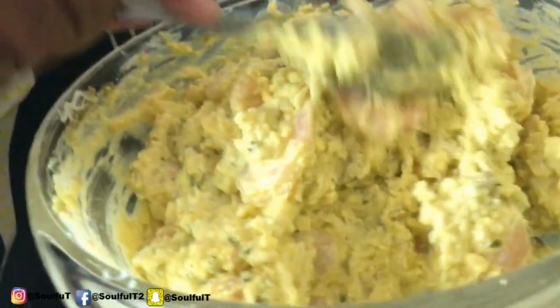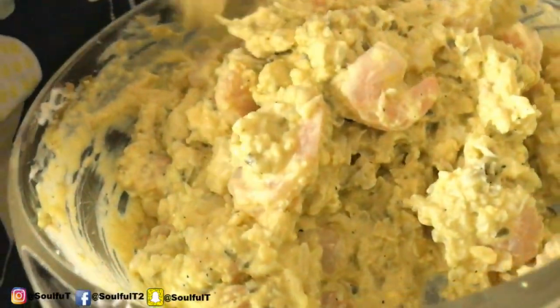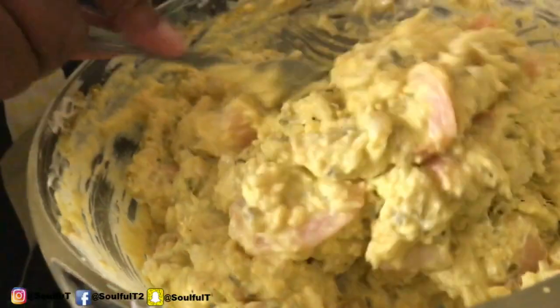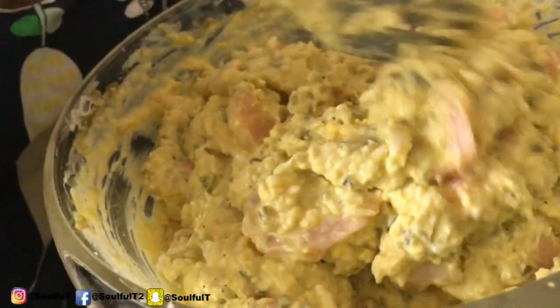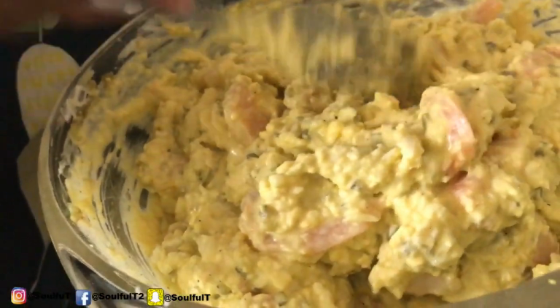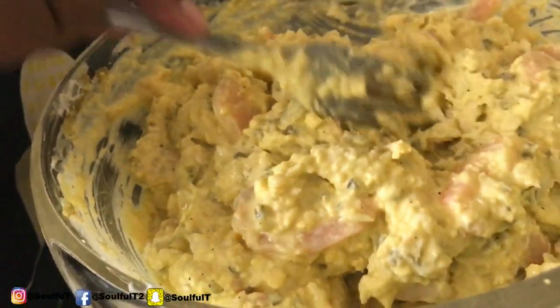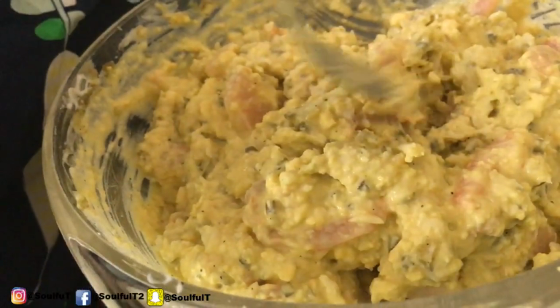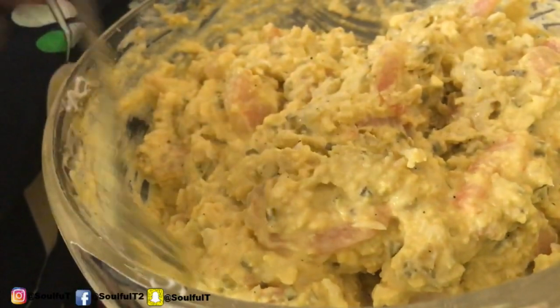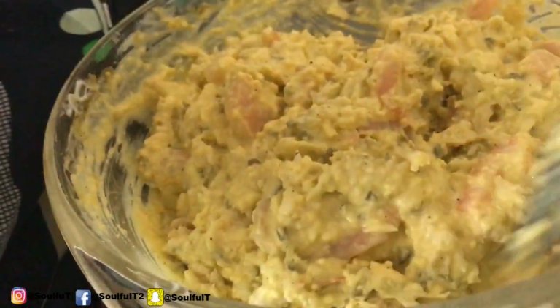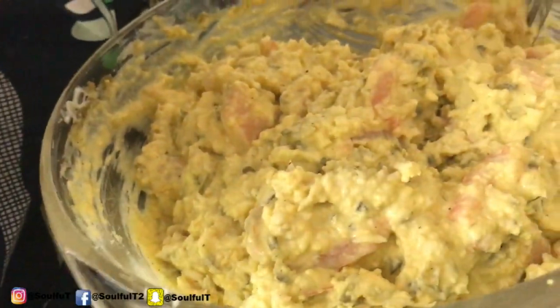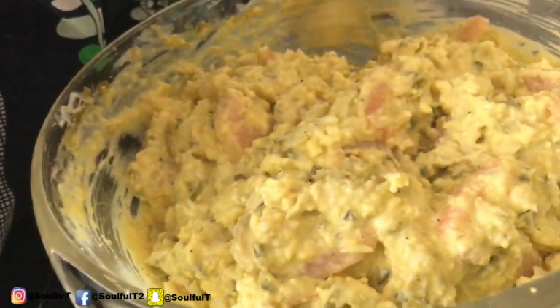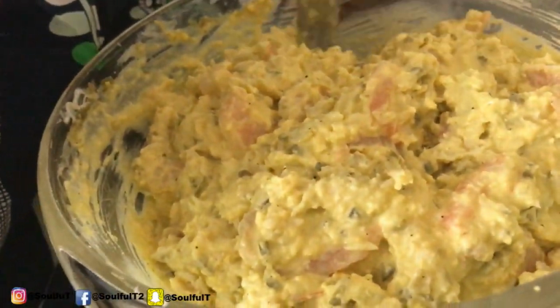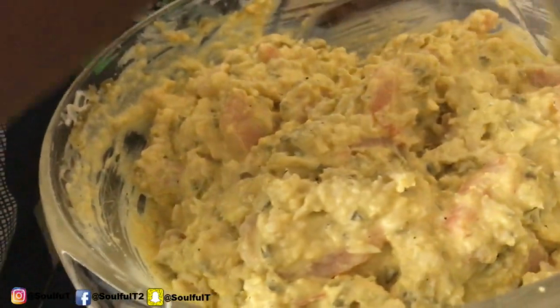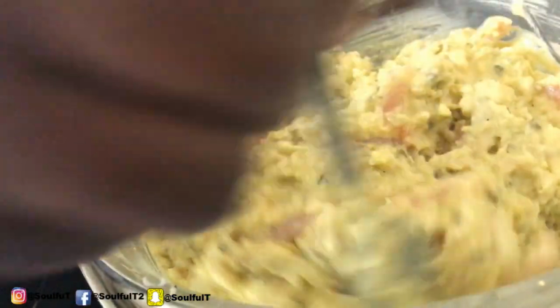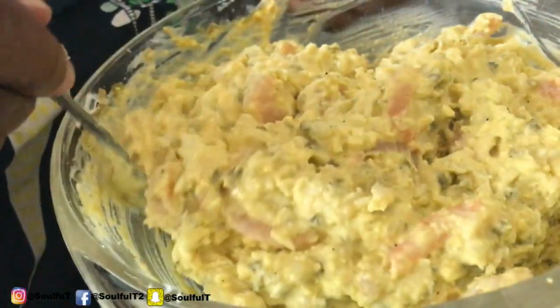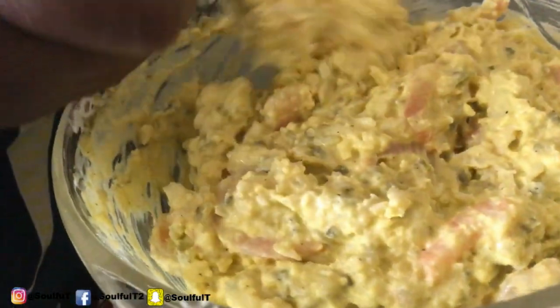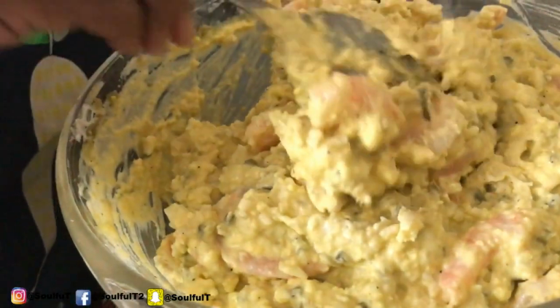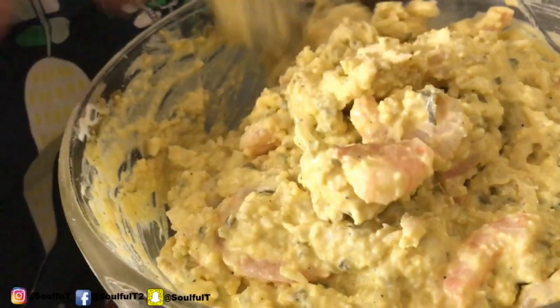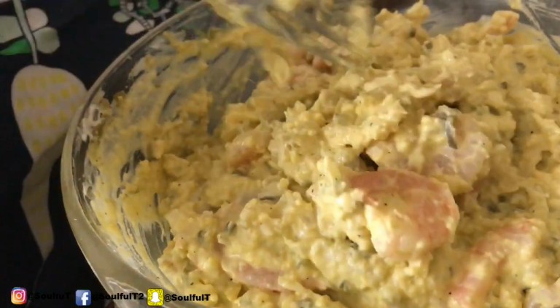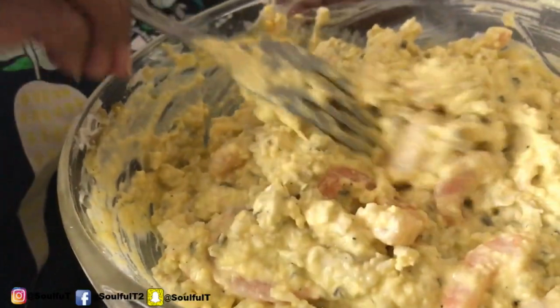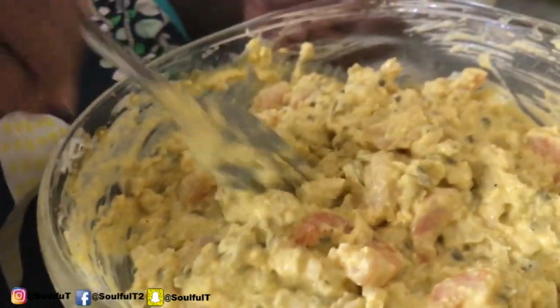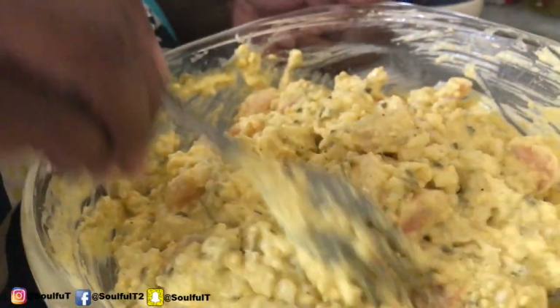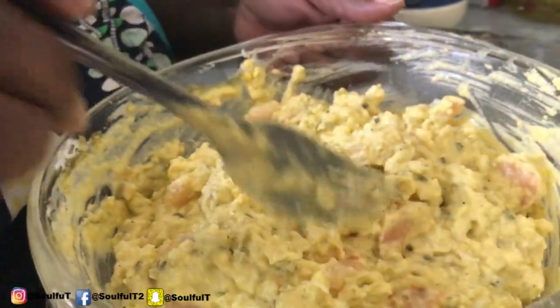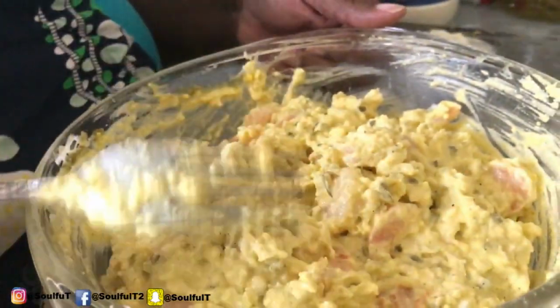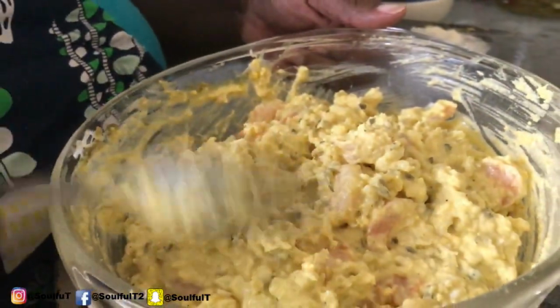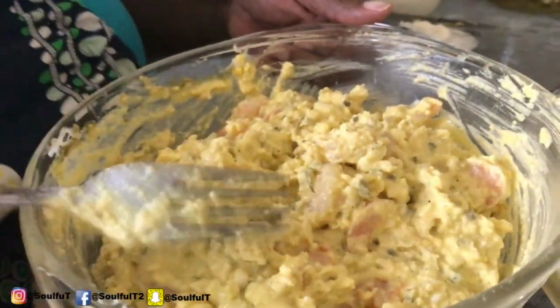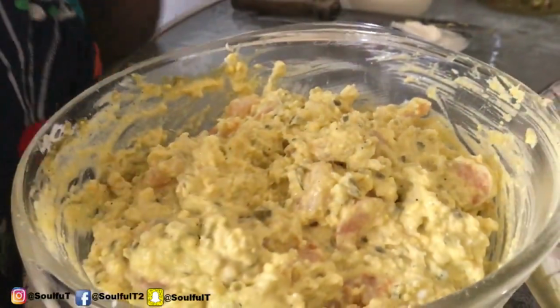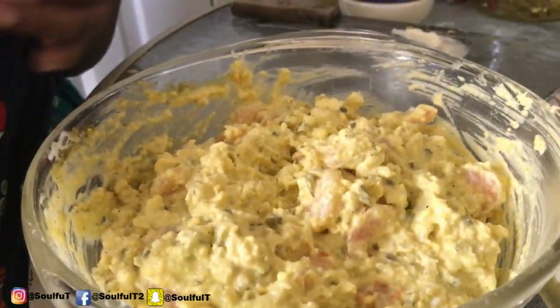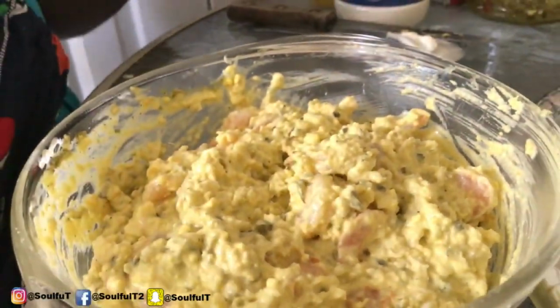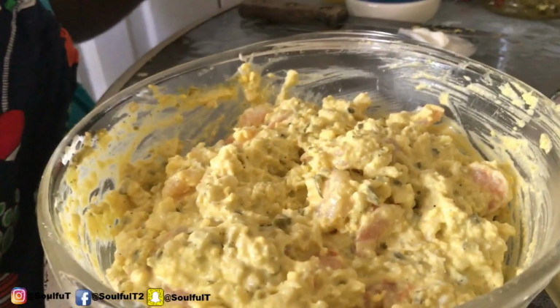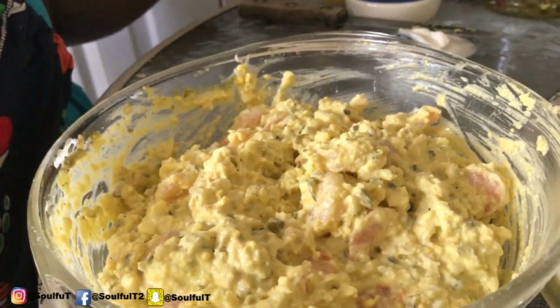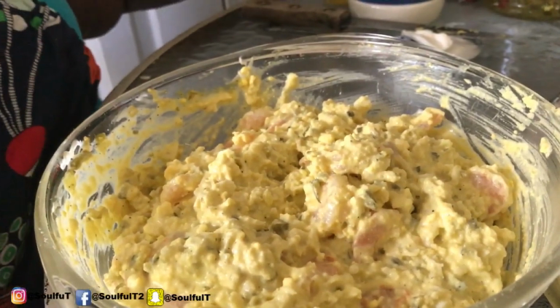I actually got this recipe from my brother Chubb — you guys will see him in the video. He didn't want to give me that little breakfast quiche recipe, but my brother is good for something! So we're going to use this.